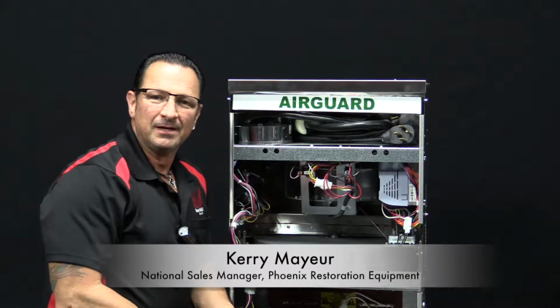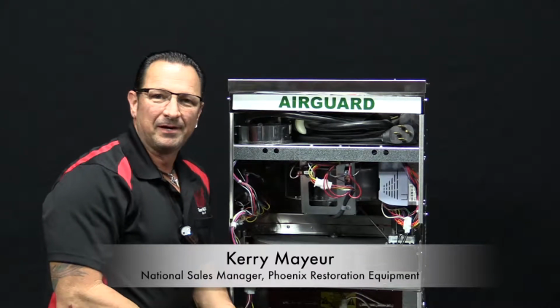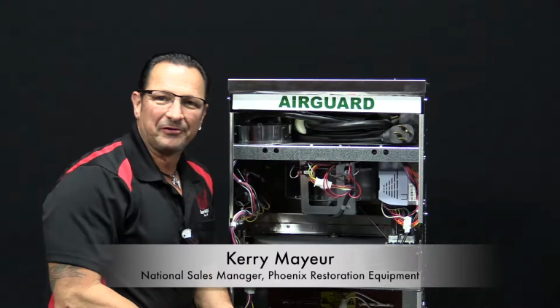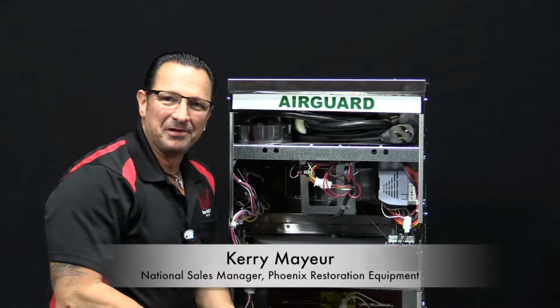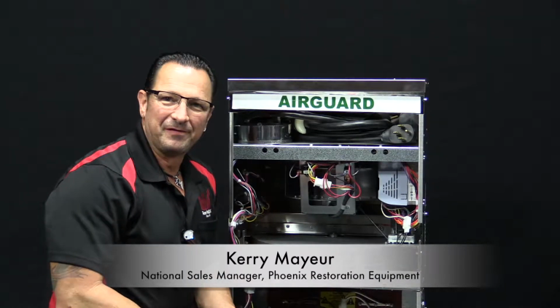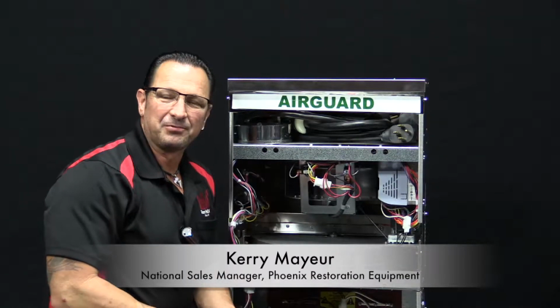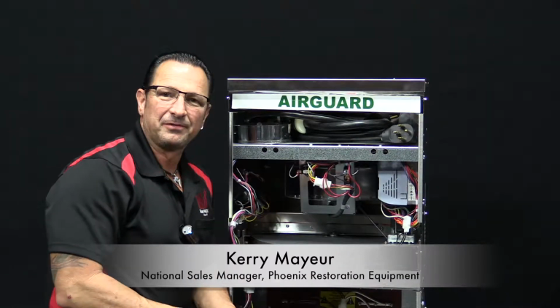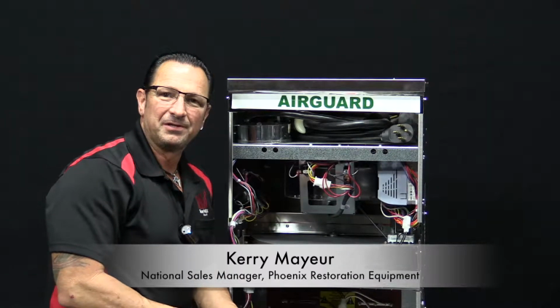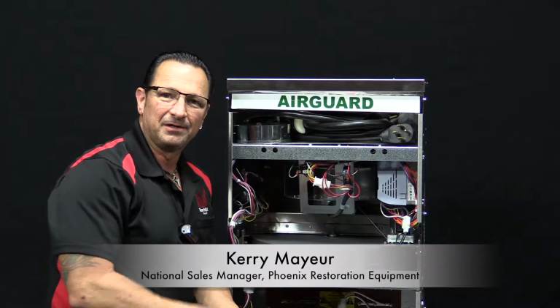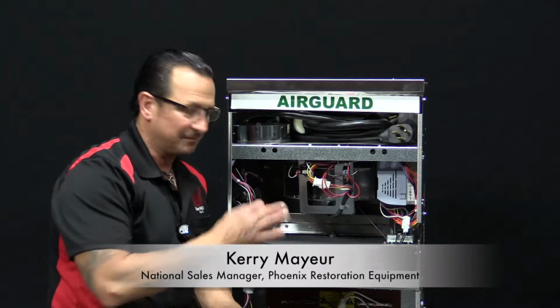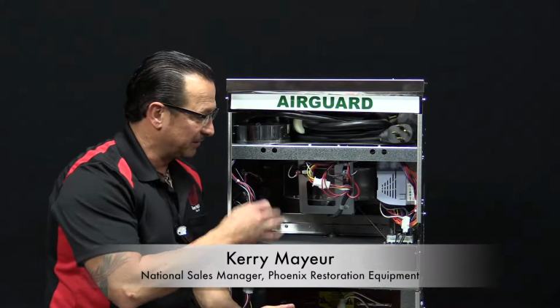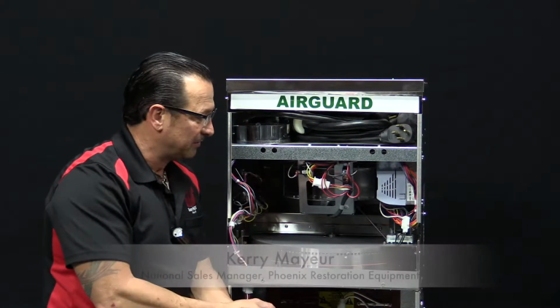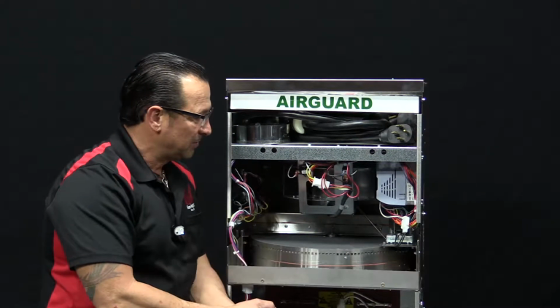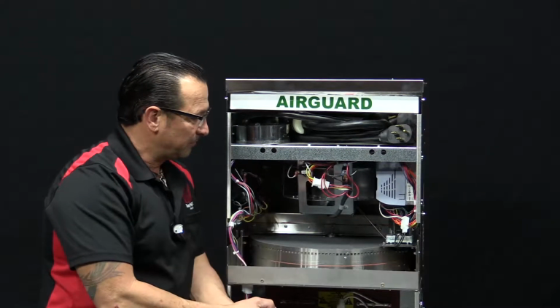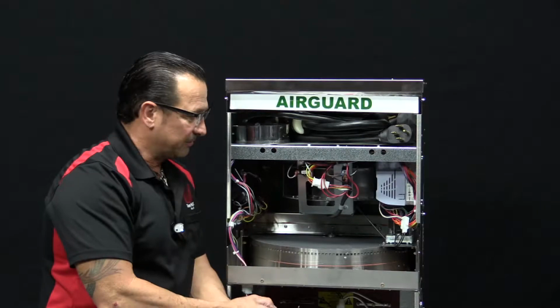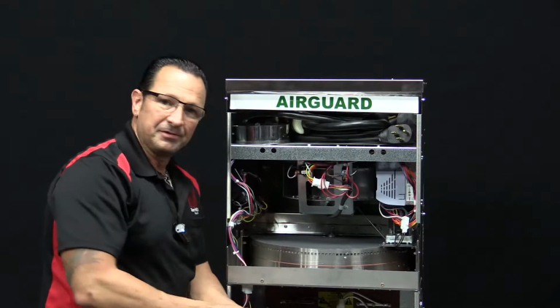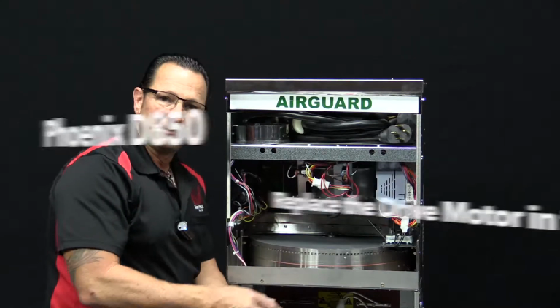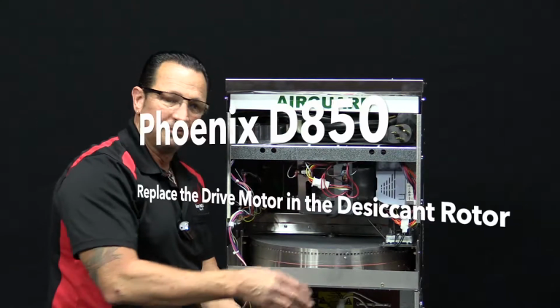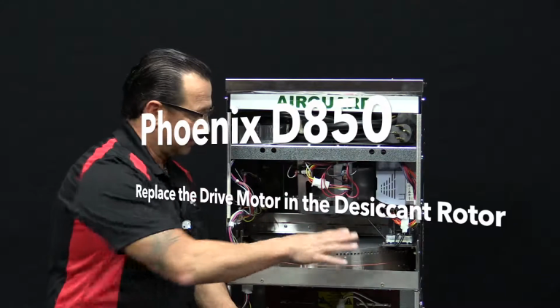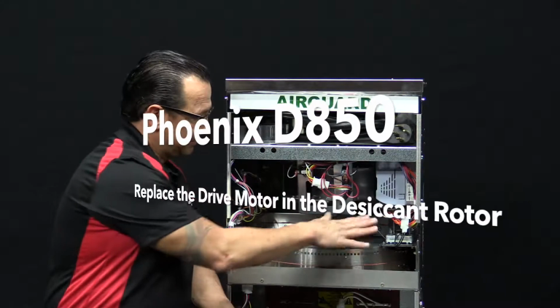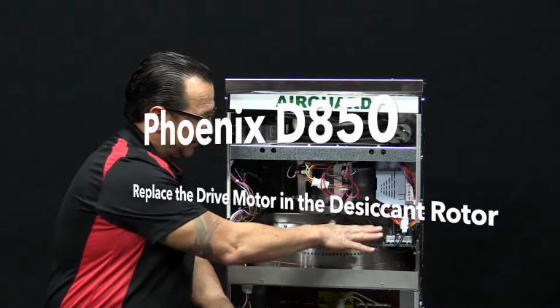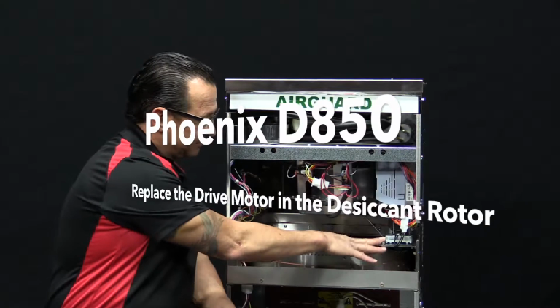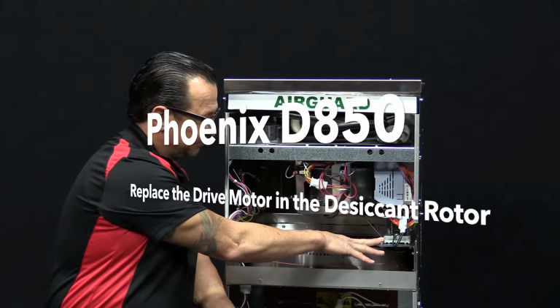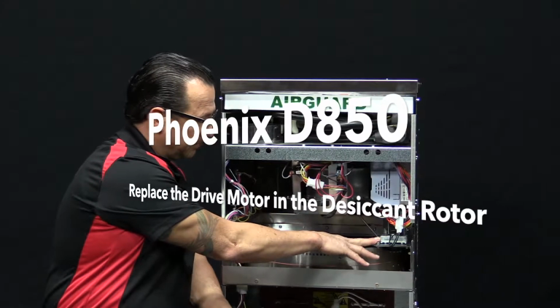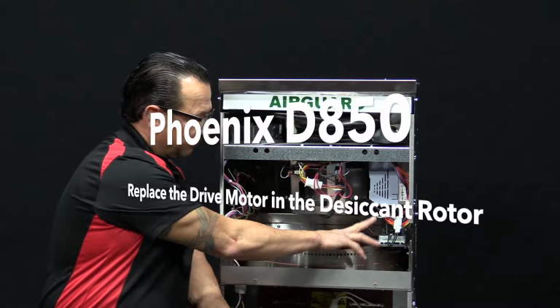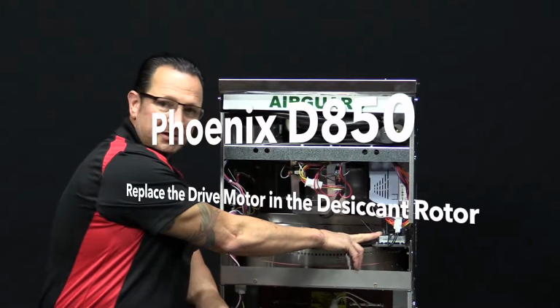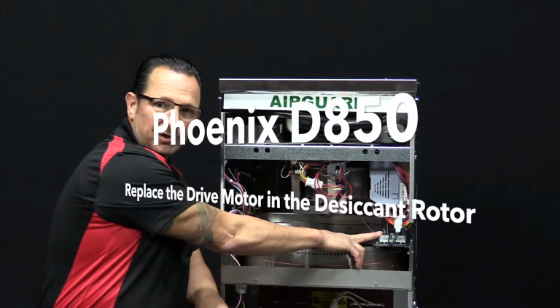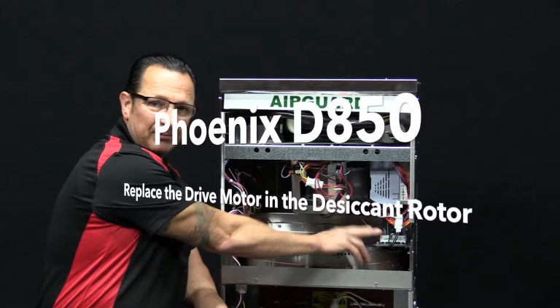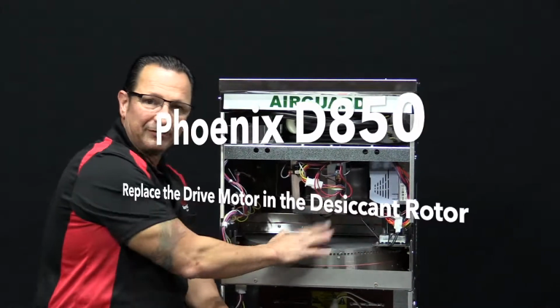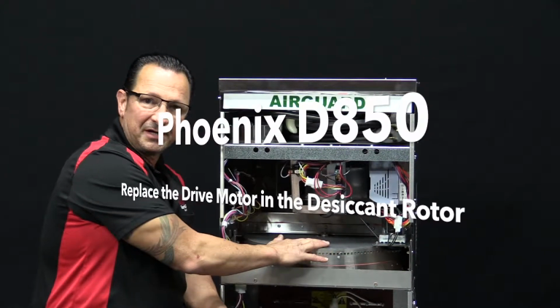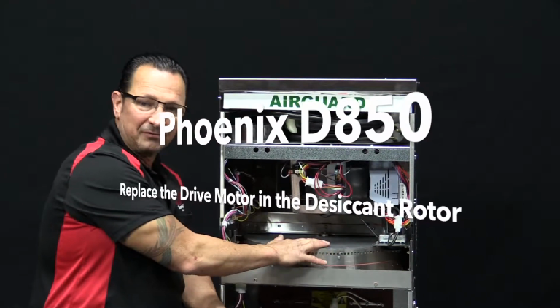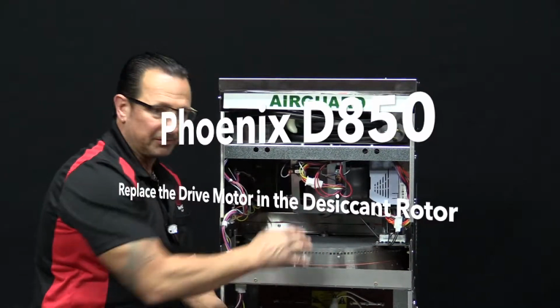Hi, I'm Kerry Mayhew with Phoenix Restoration again. In this video, we are going to show you how to replace the drive motor for the desiccant rotor.